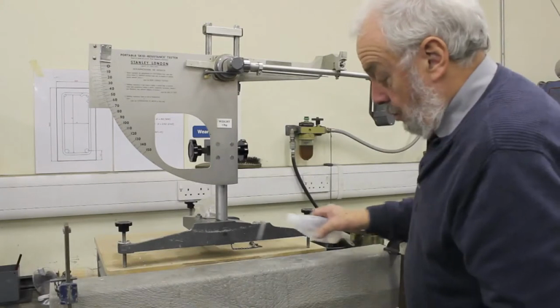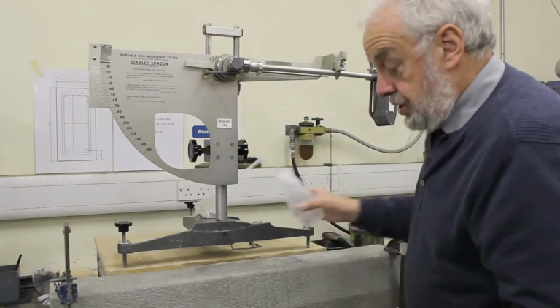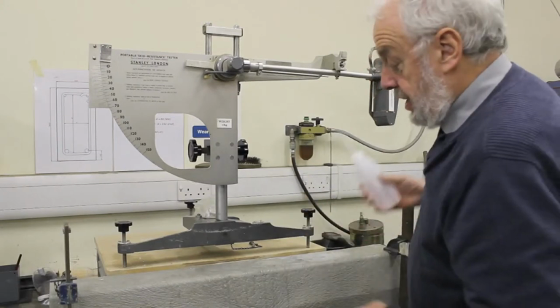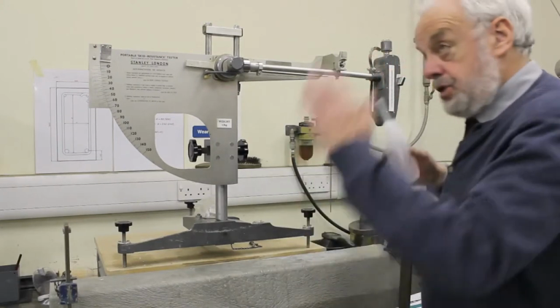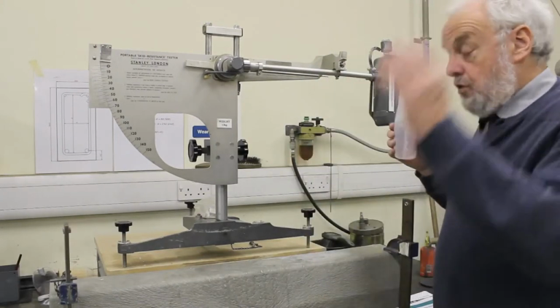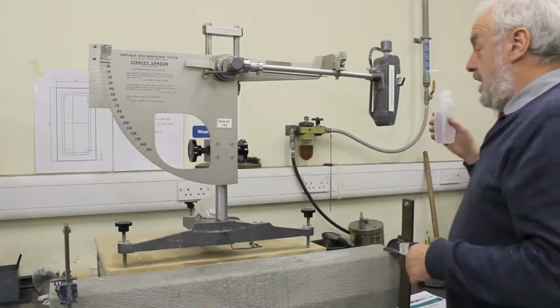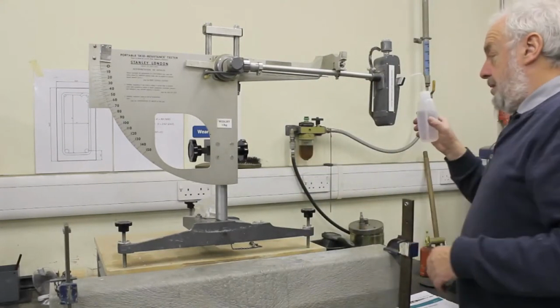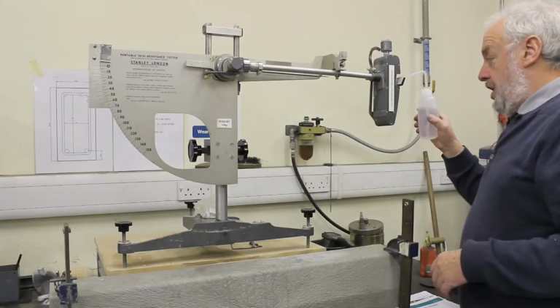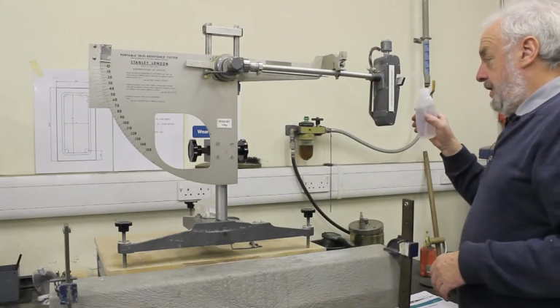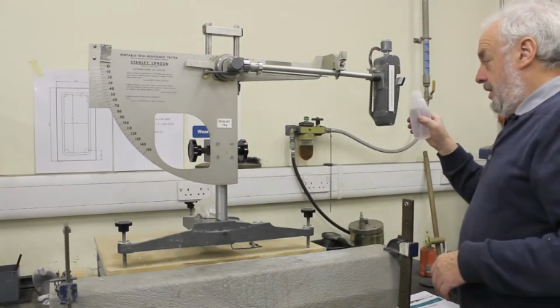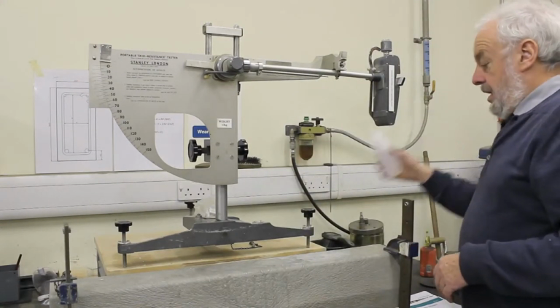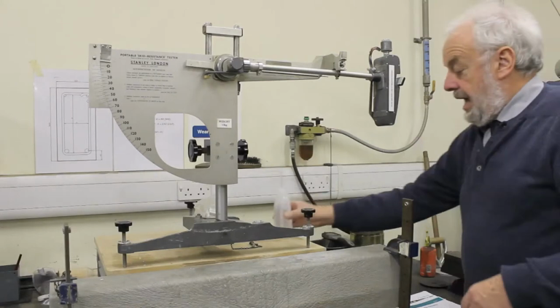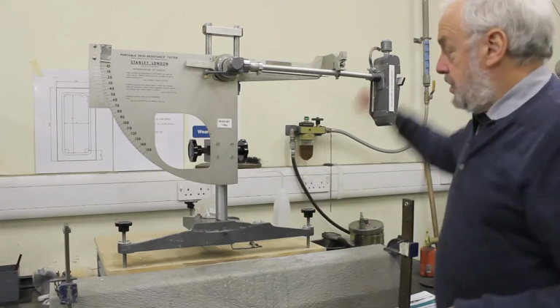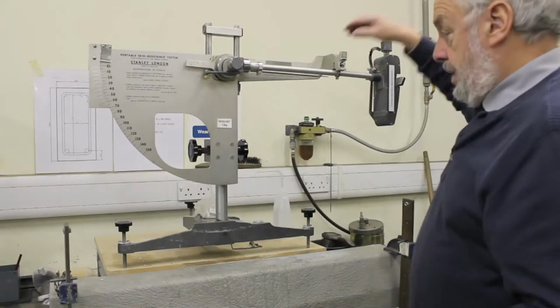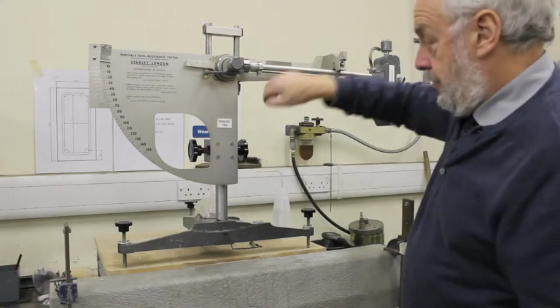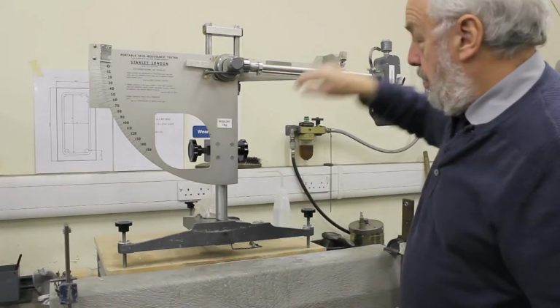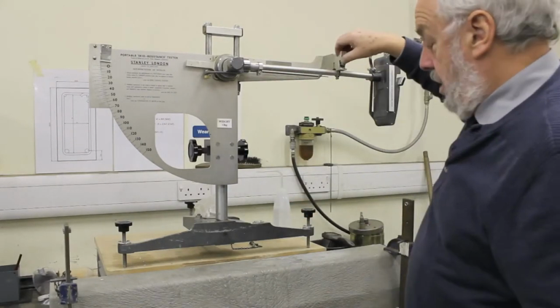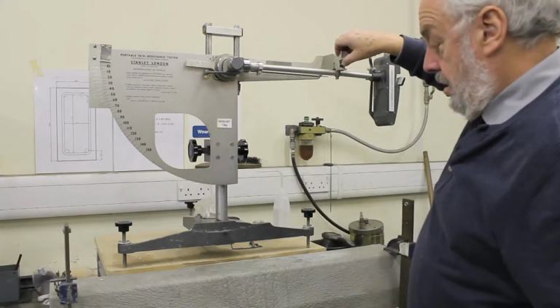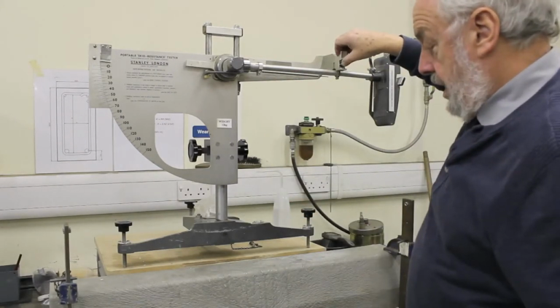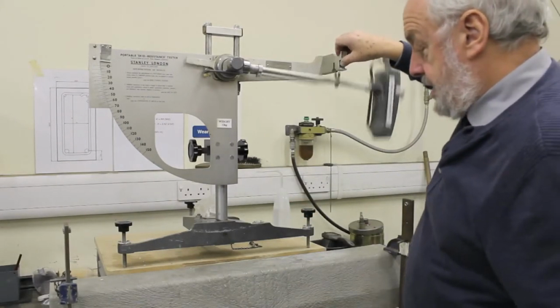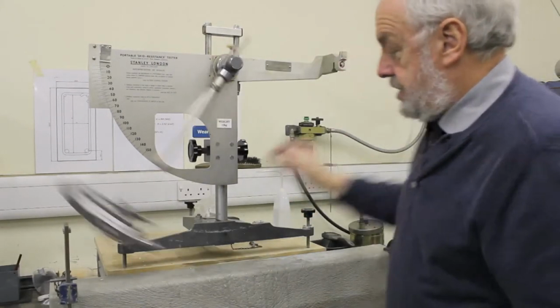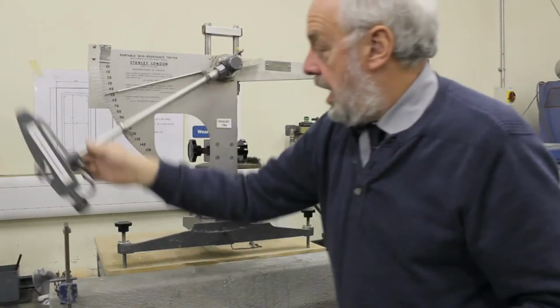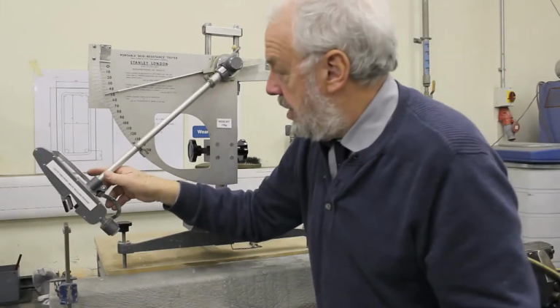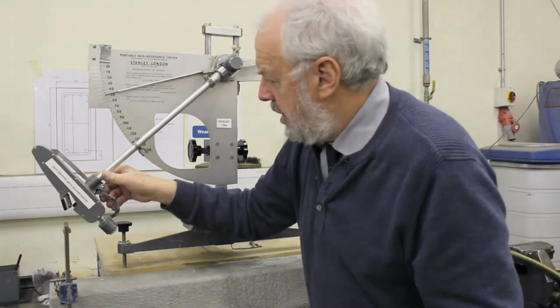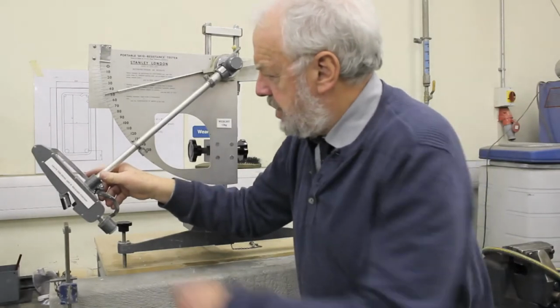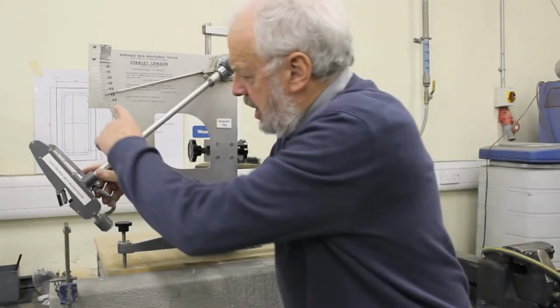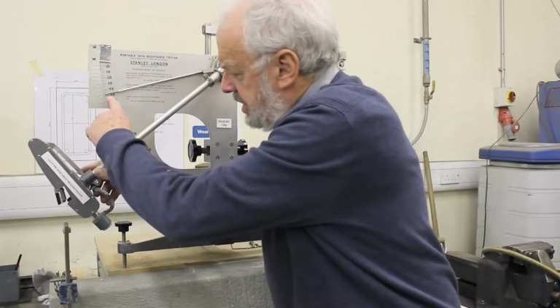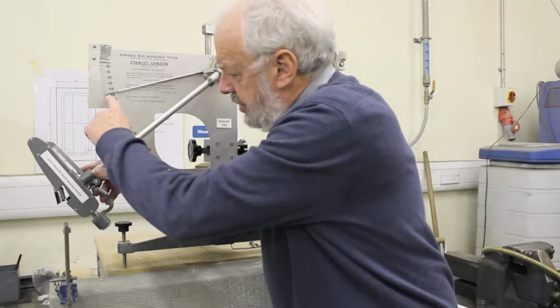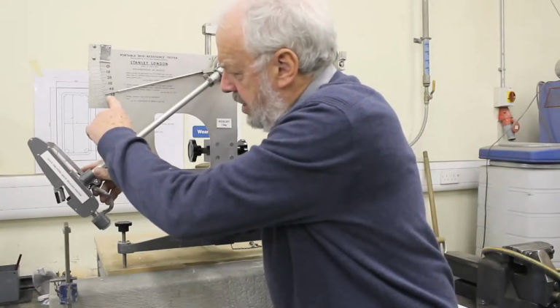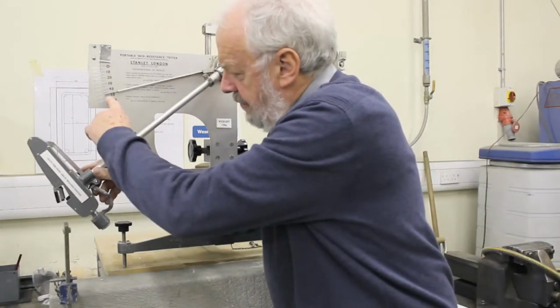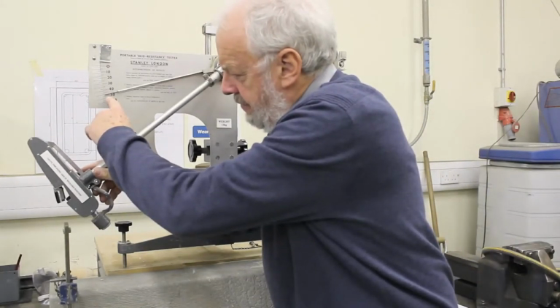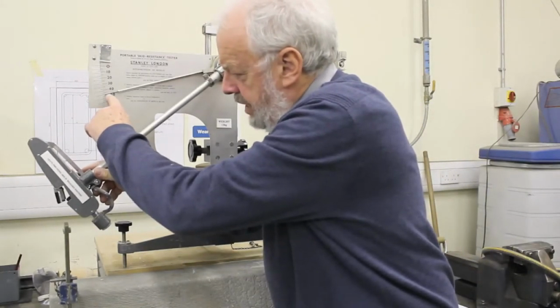Water is at a standard temperature, the room is at a standard temperature, and we simply set the pointer, release the arm, and as we can see, that is giving us a reading of 48.